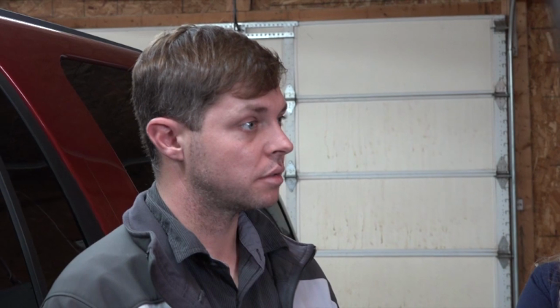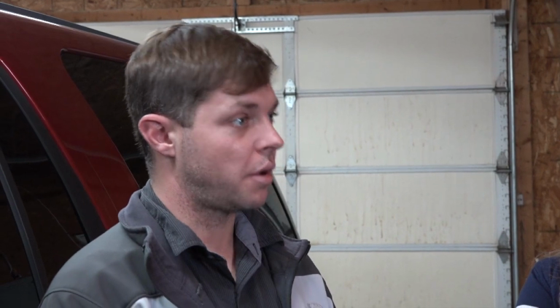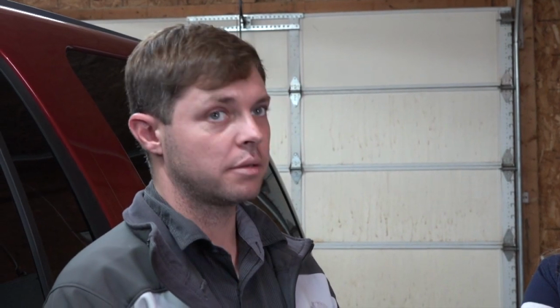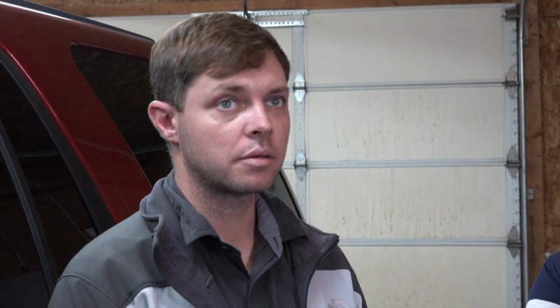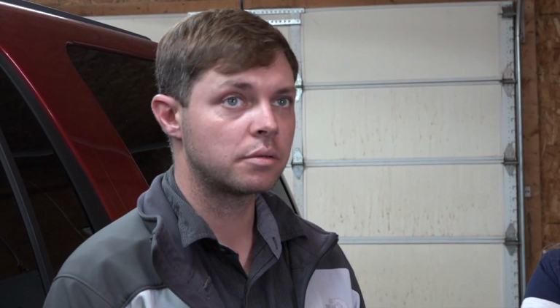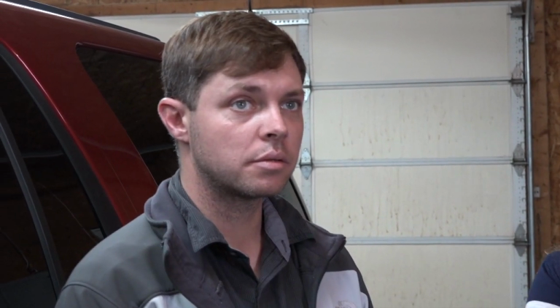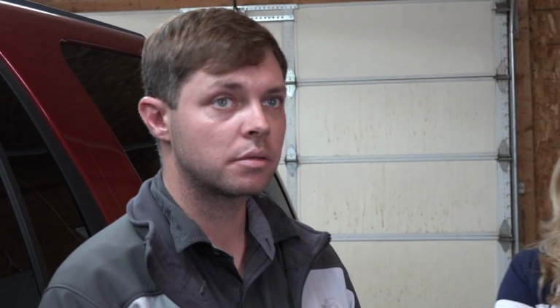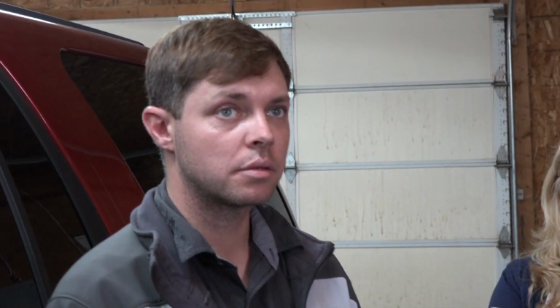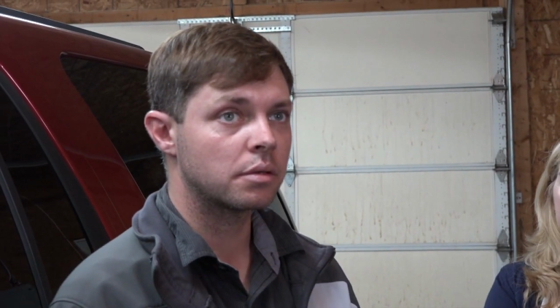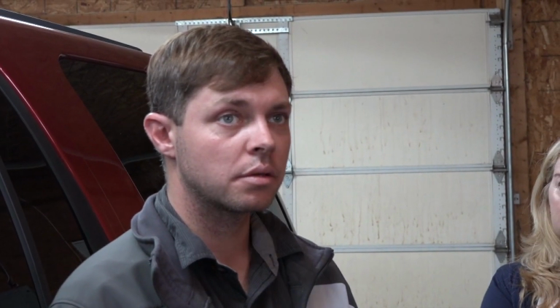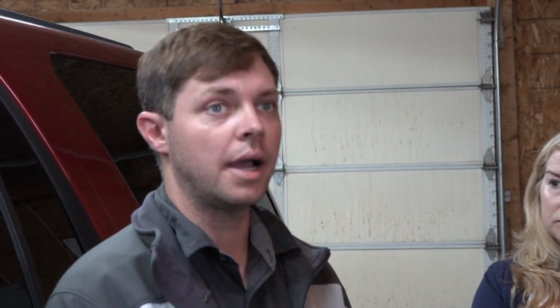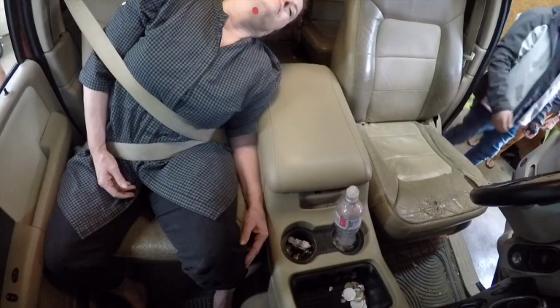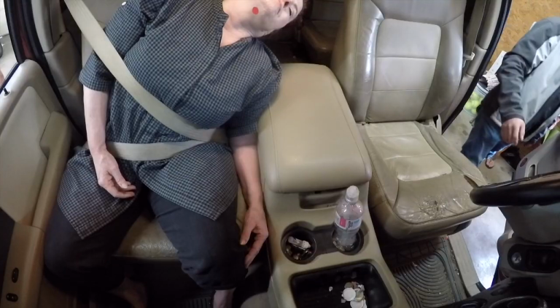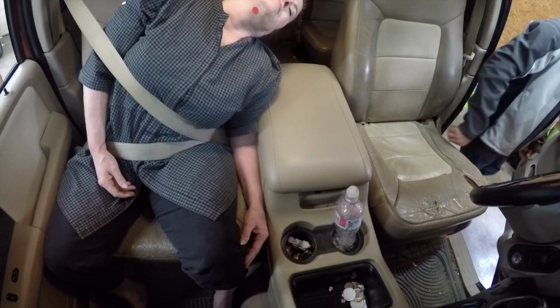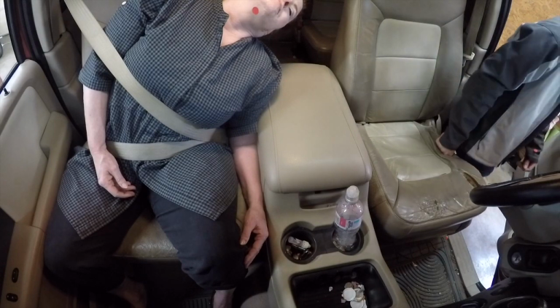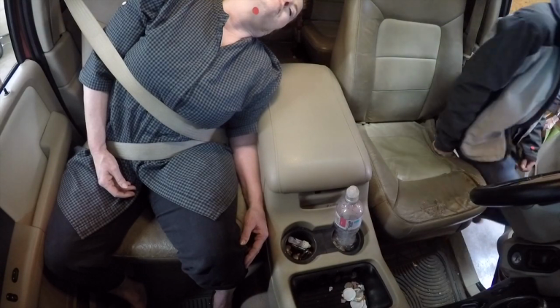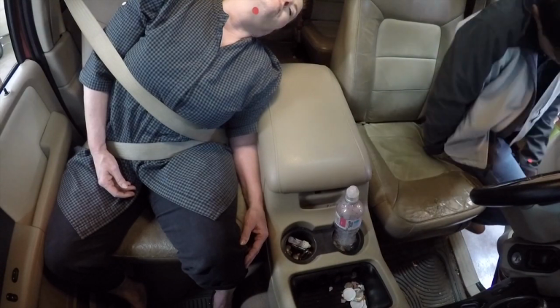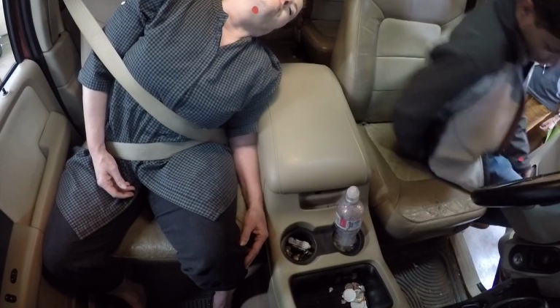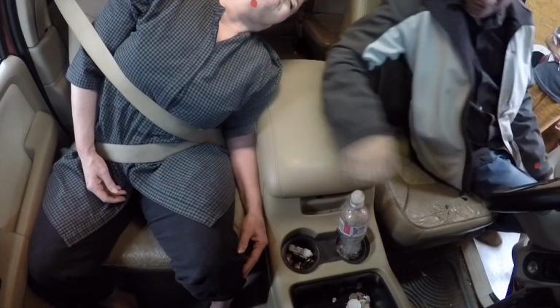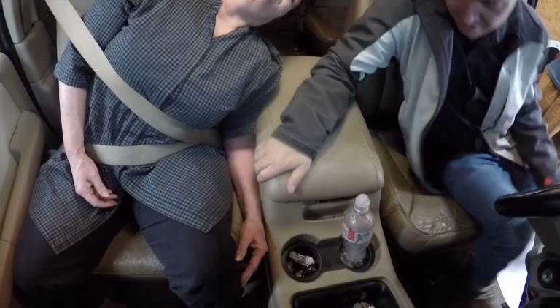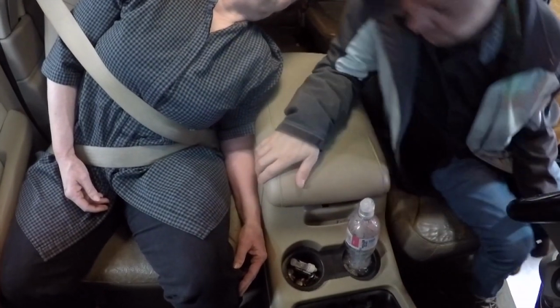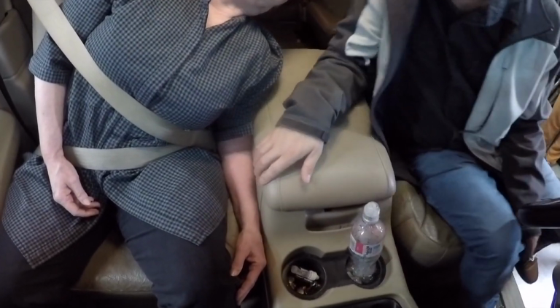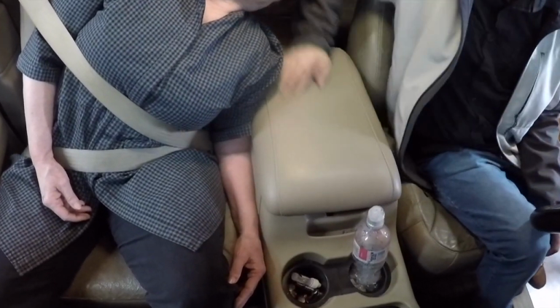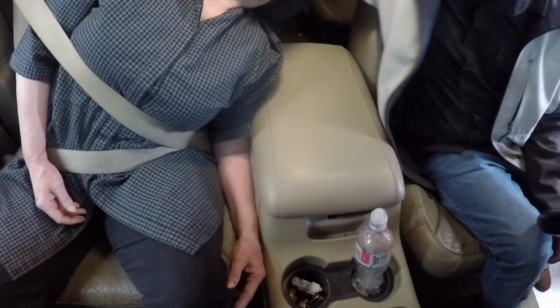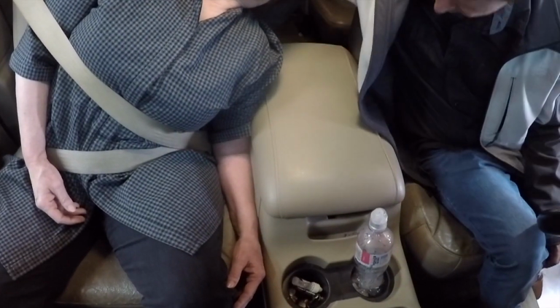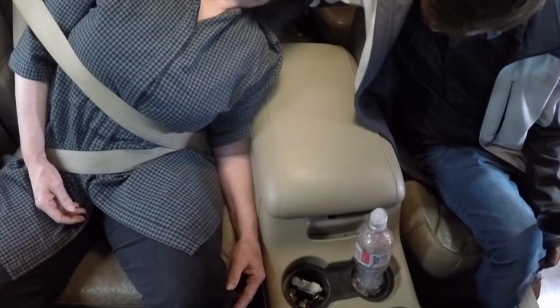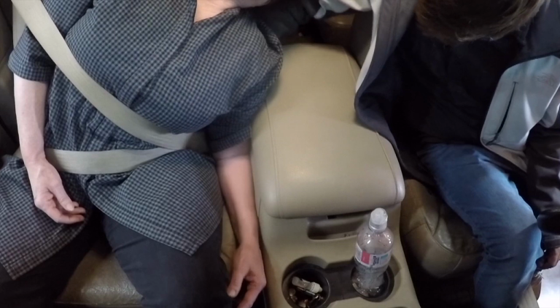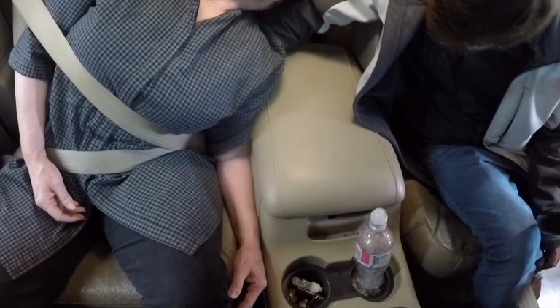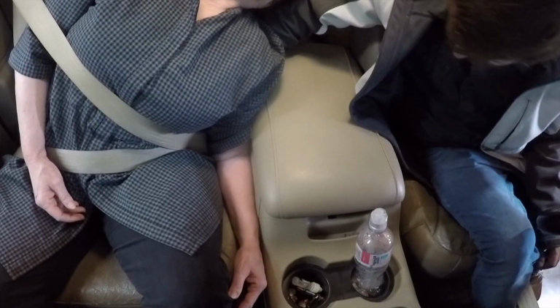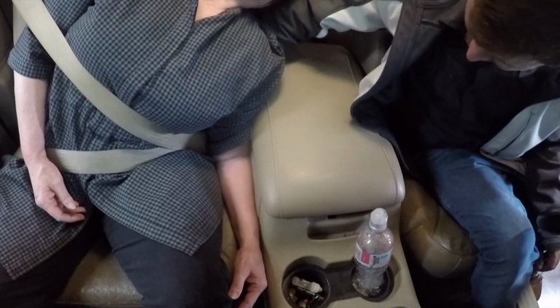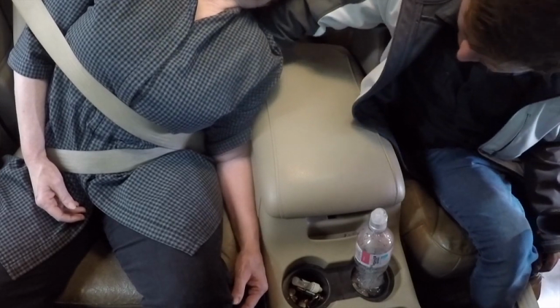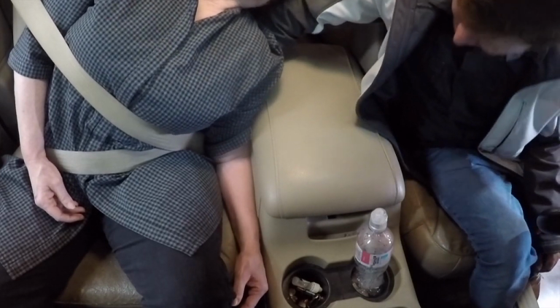Did you have to move her arm in order to buckle? Yes. In order to get past it, the arm needed to move — because of her elbow, I needed to move her elbow out of the way.